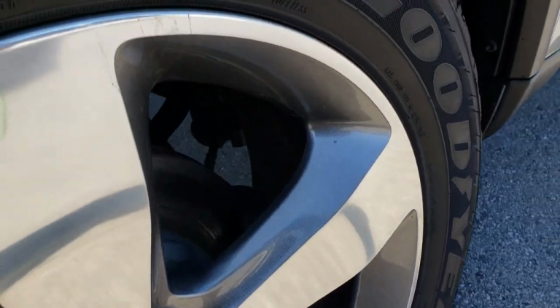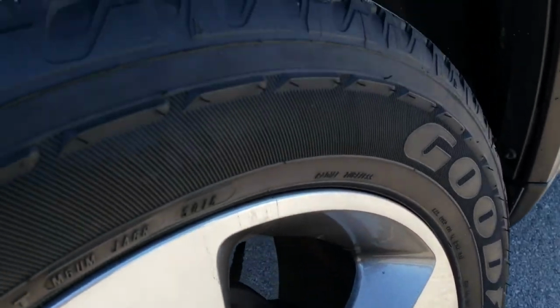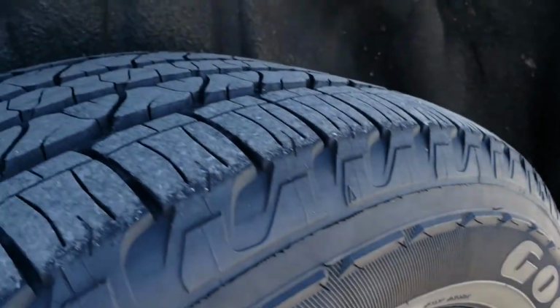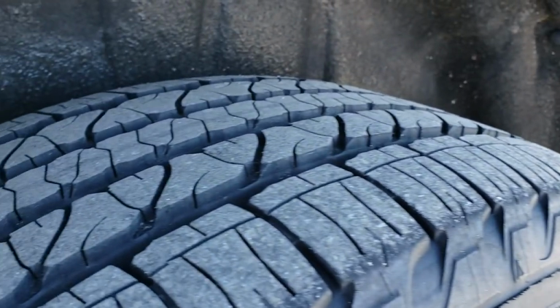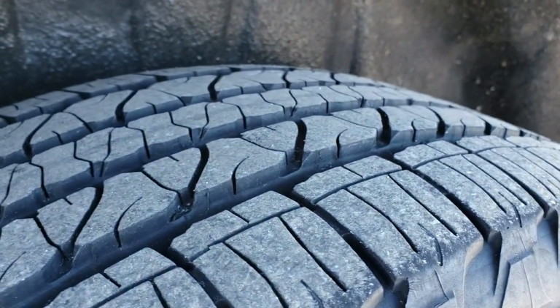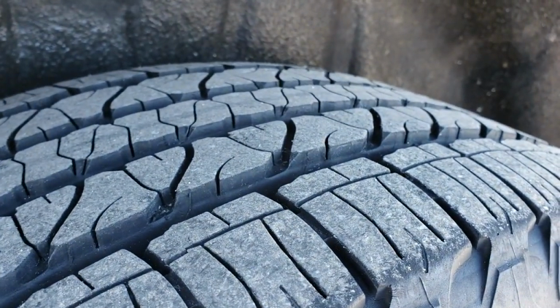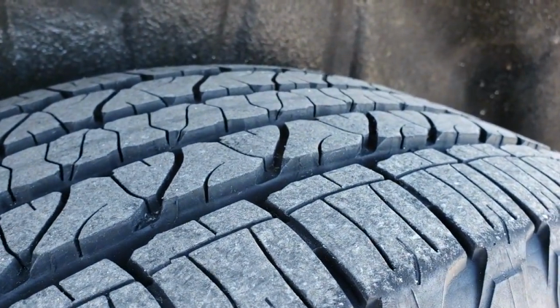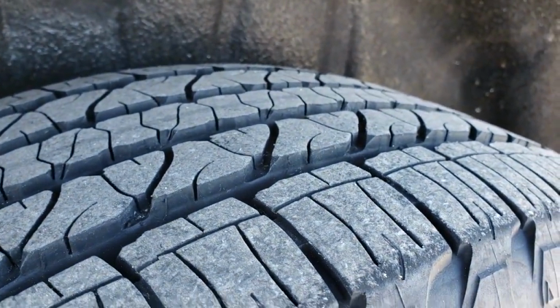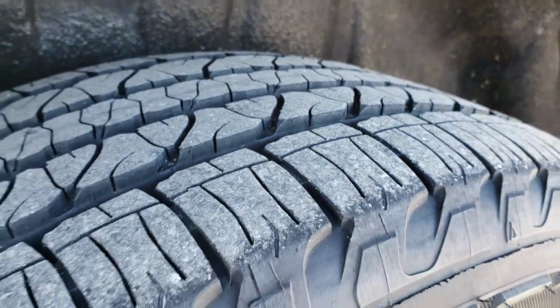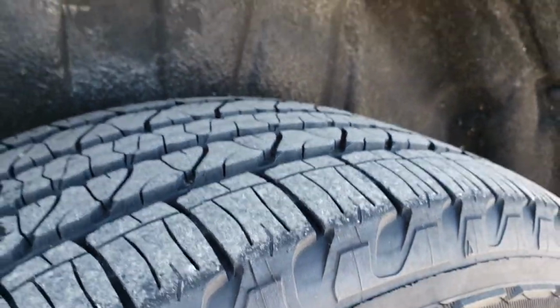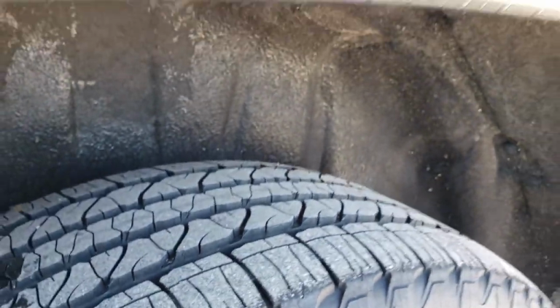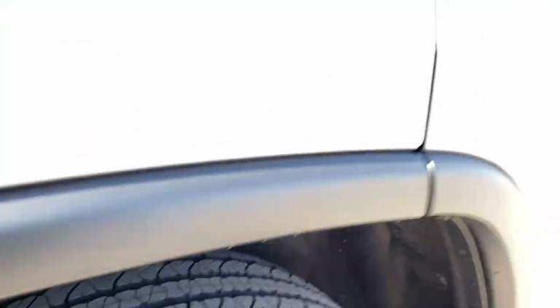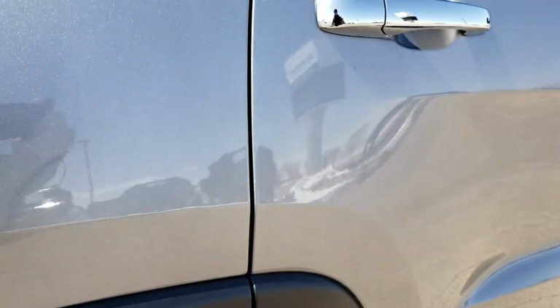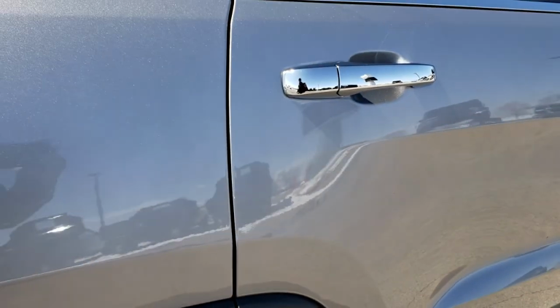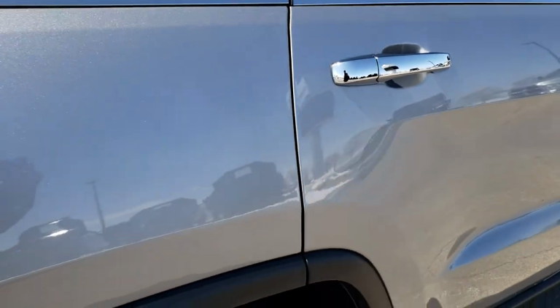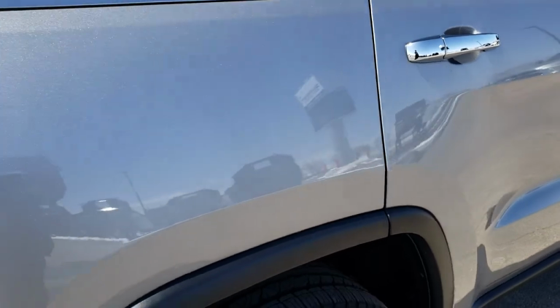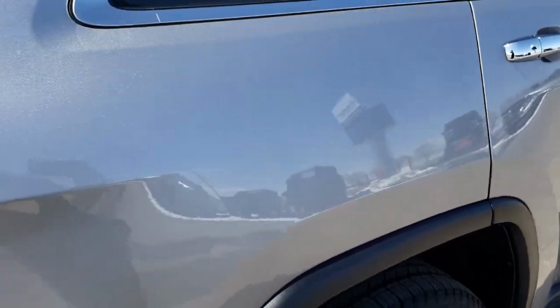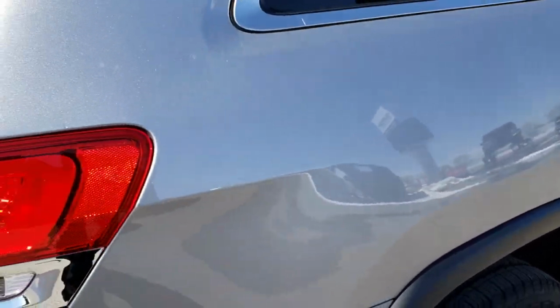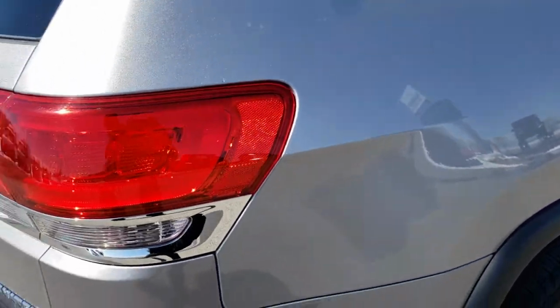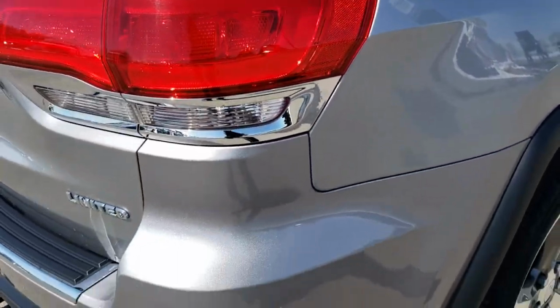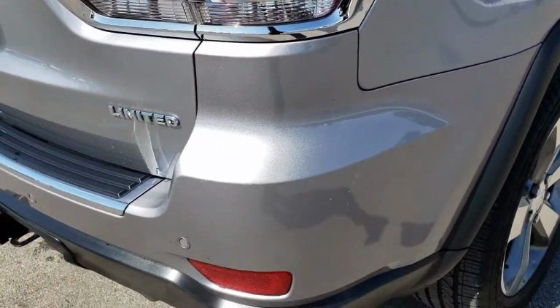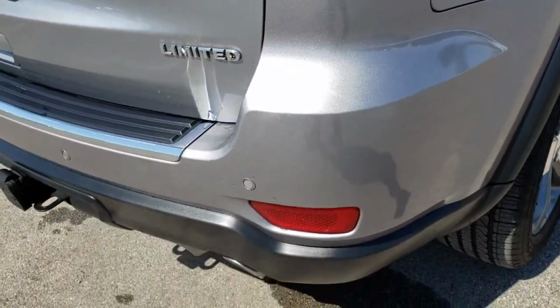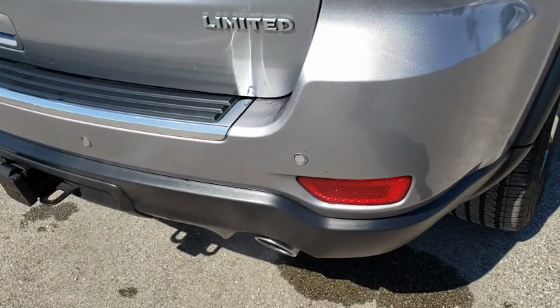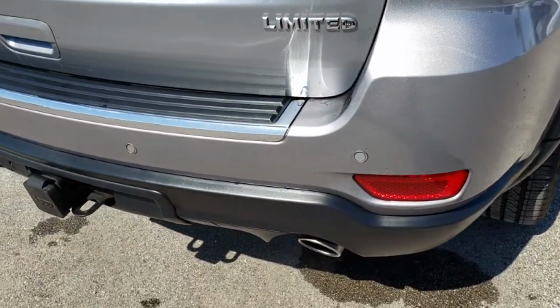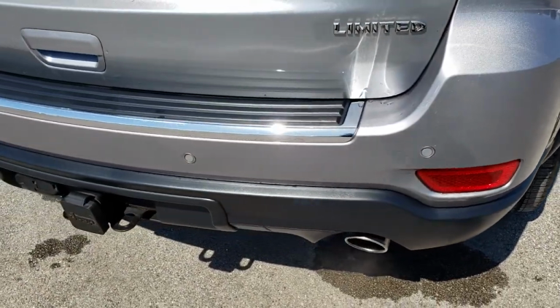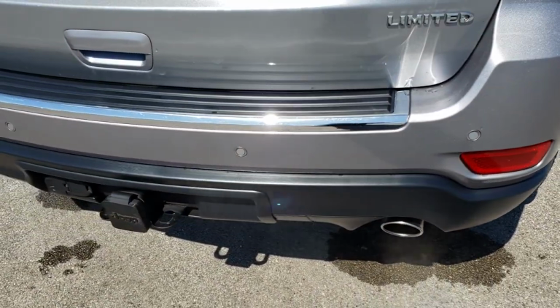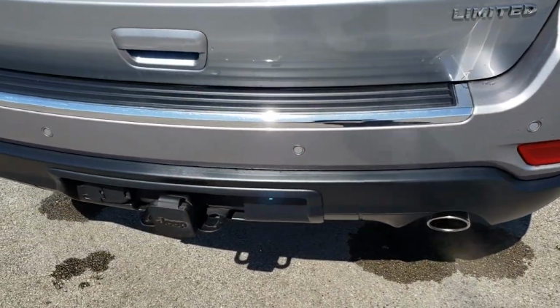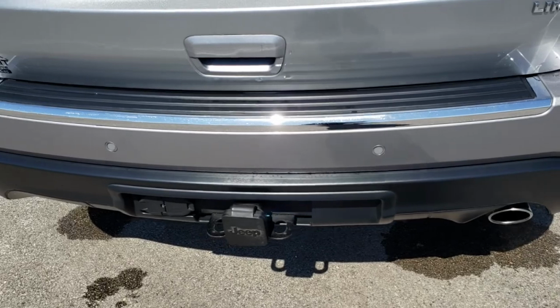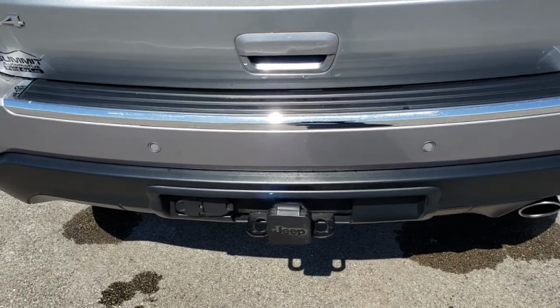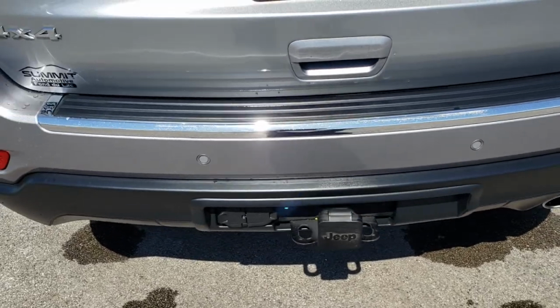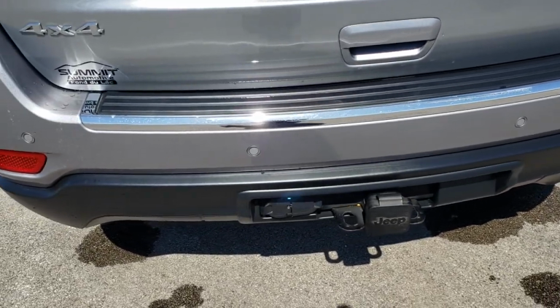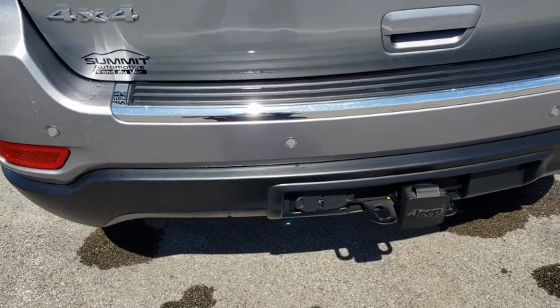Four wheel disc brakes, no scuffs or scrapes on that back rim. That tire has just as much tread as those front tires. As we come around to the back of the vehicle there are no dents or dings or cracks on that rear bumper, no scuffs or scrapes.